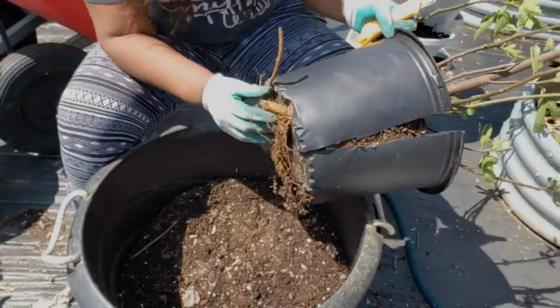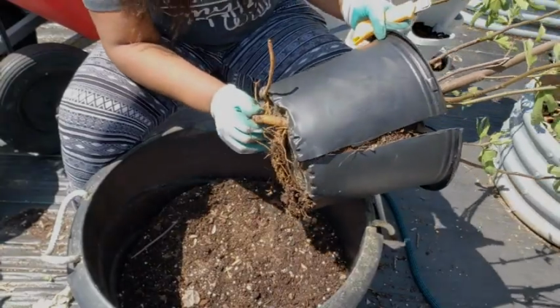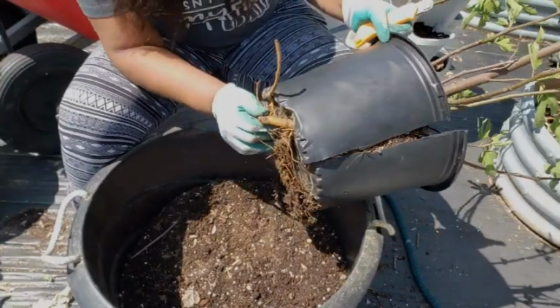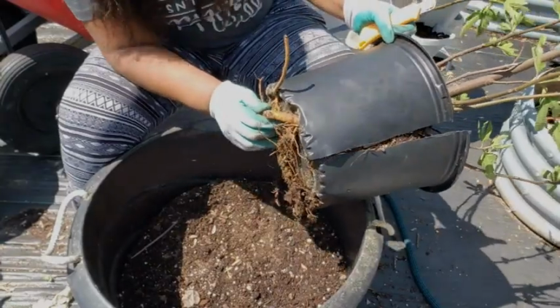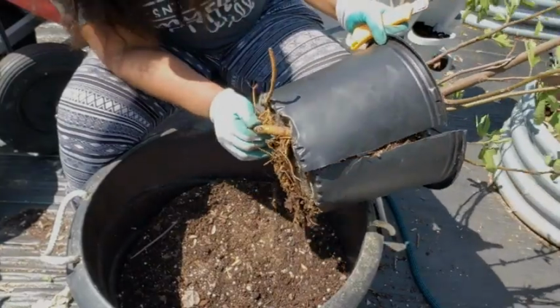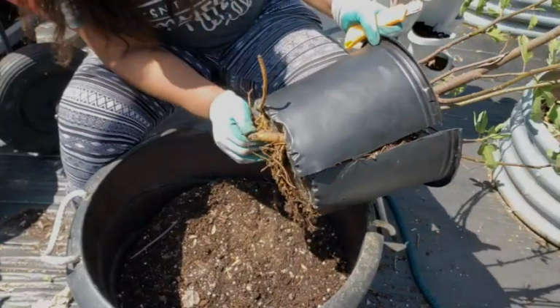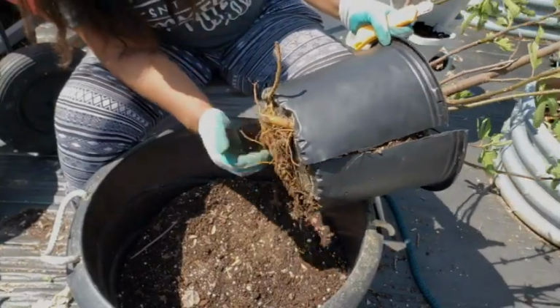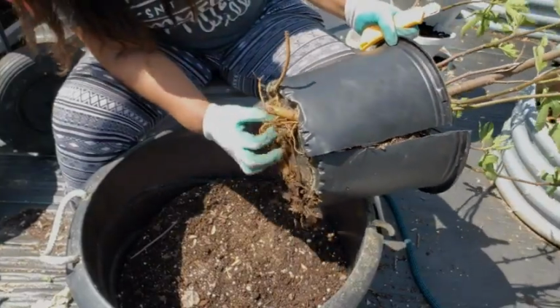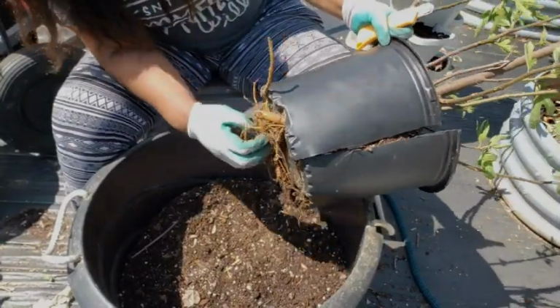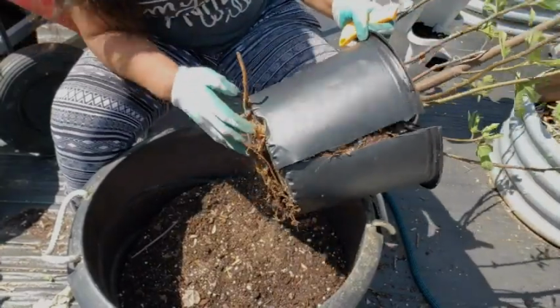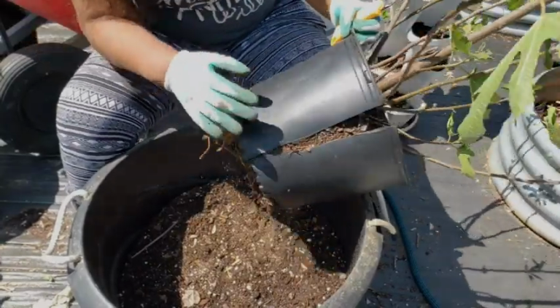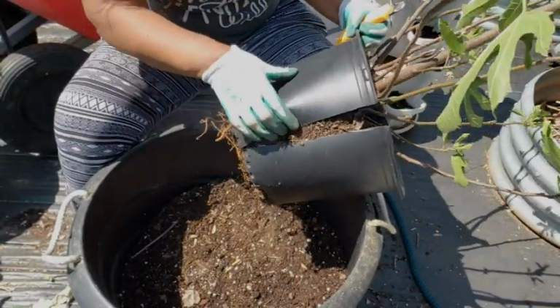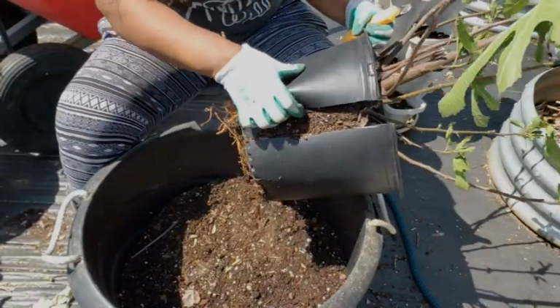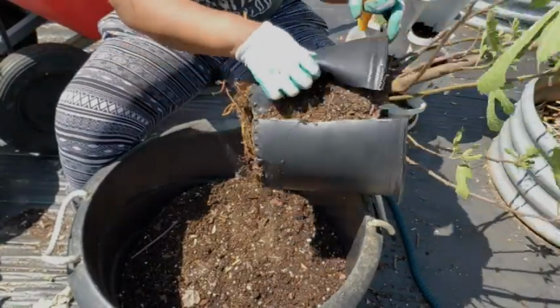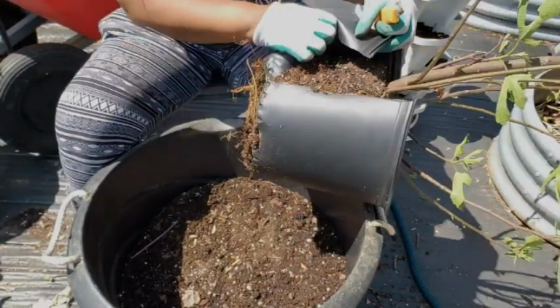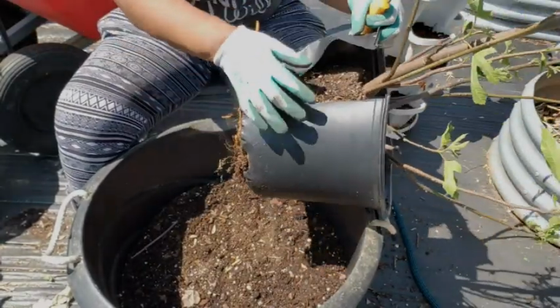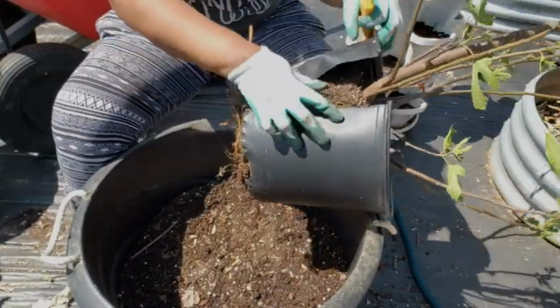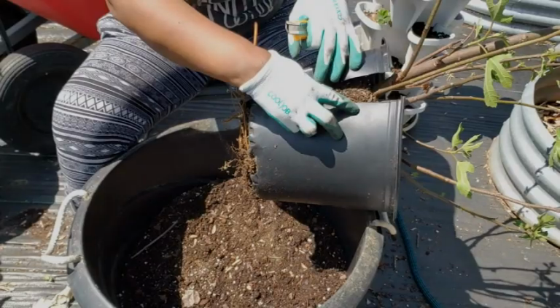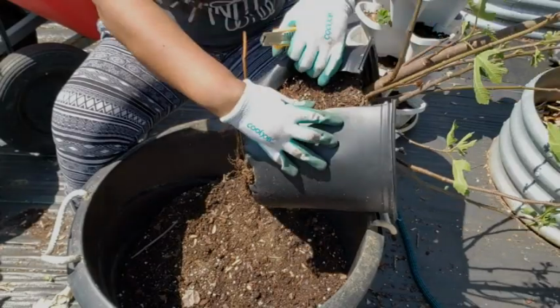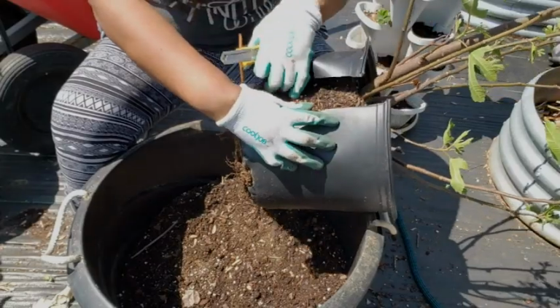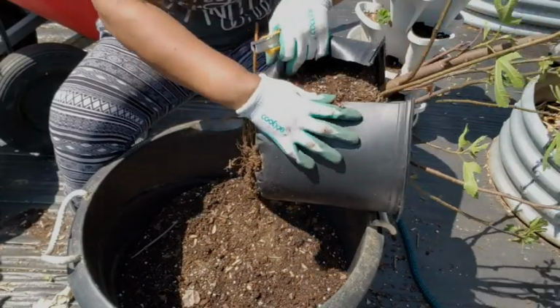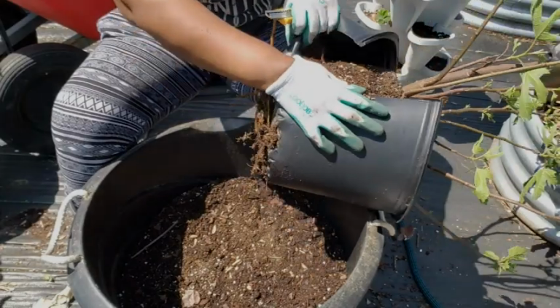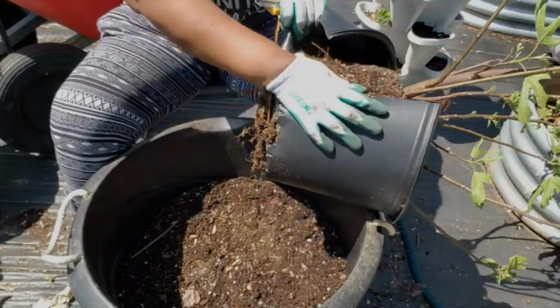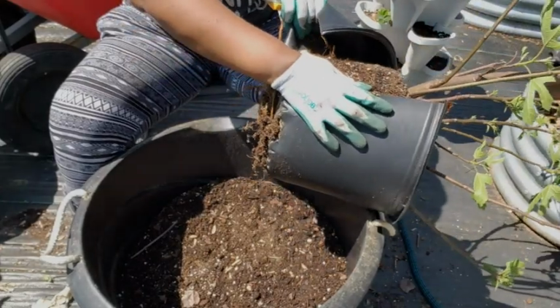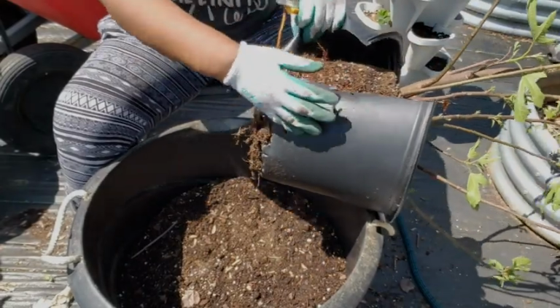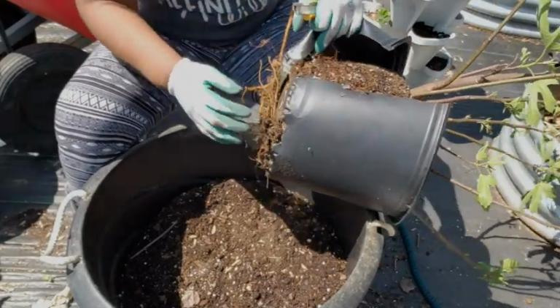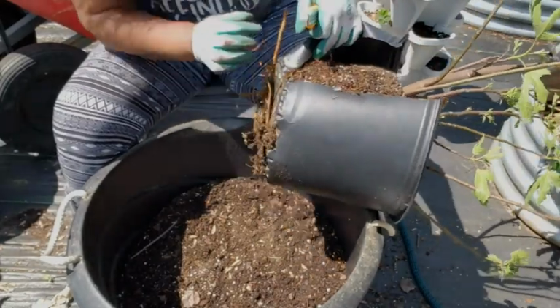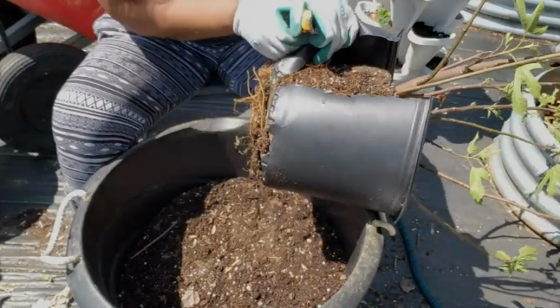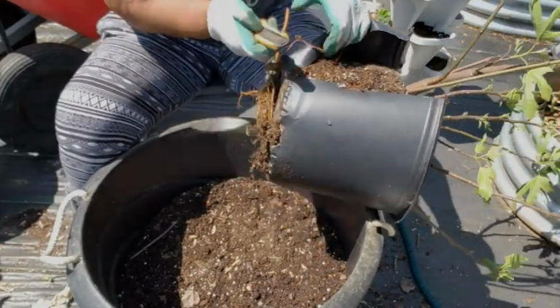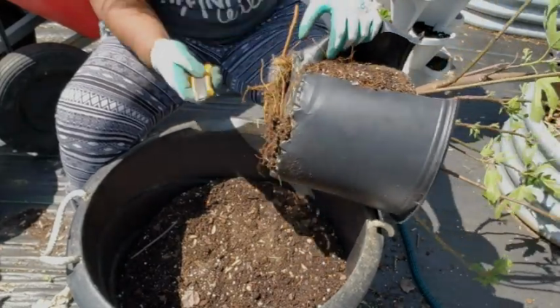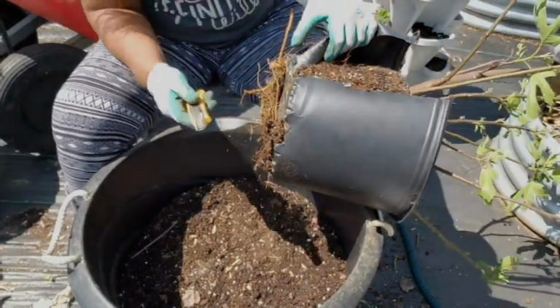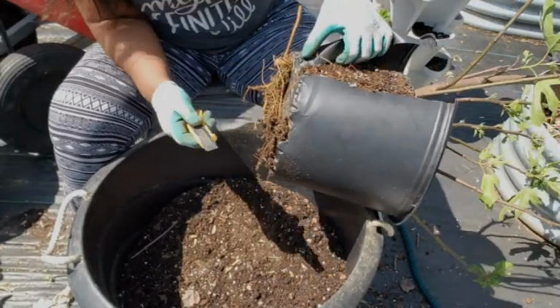See the roots here — I am cutting it to release it from this pot.